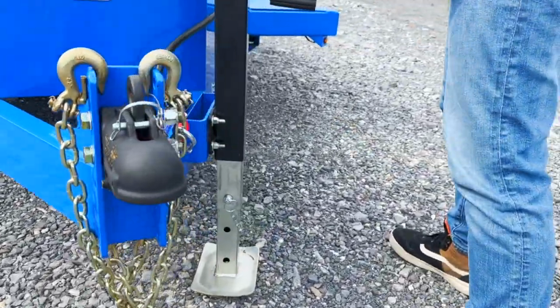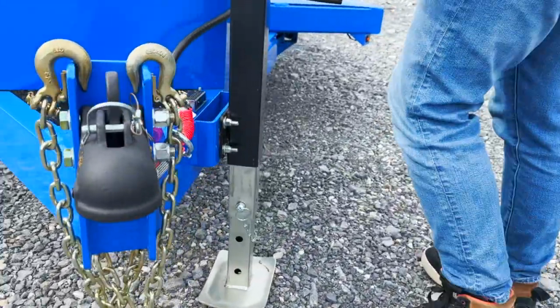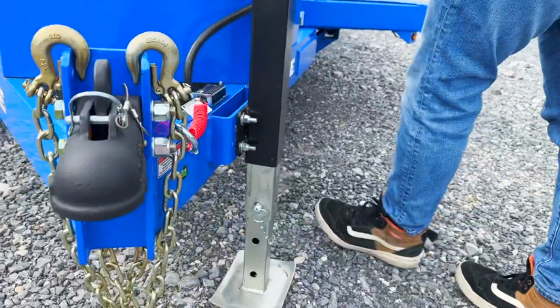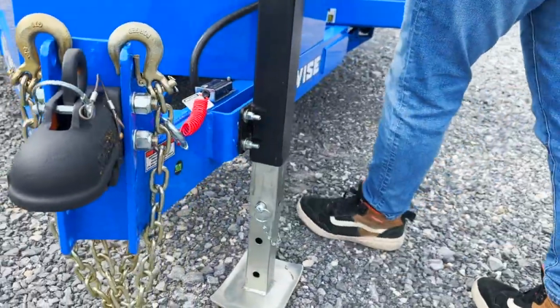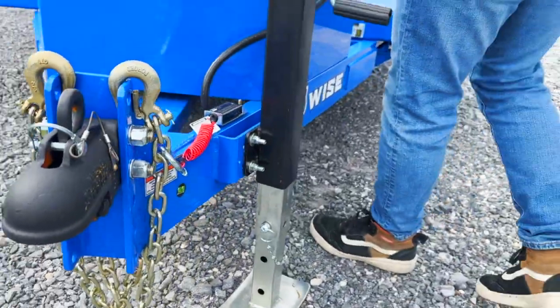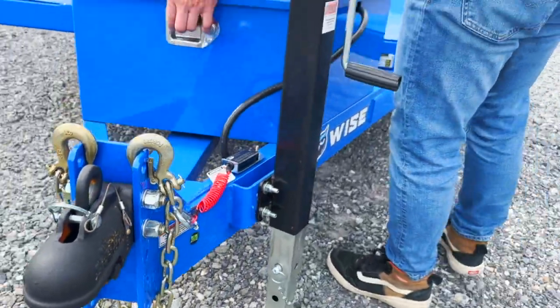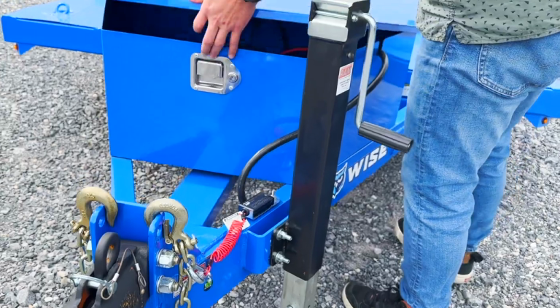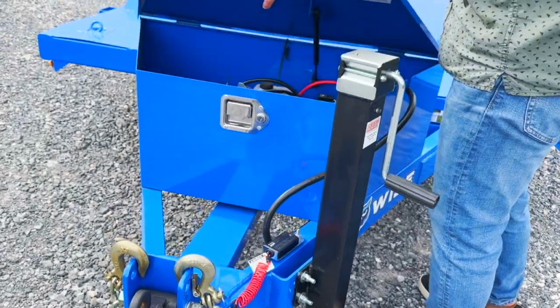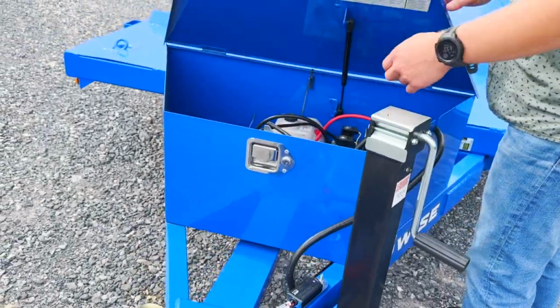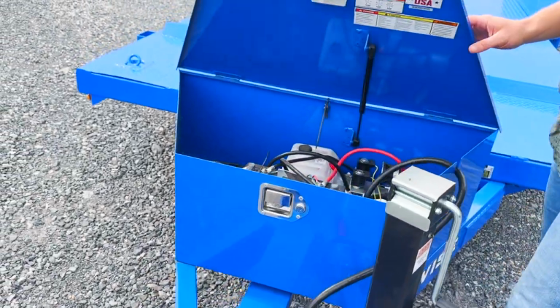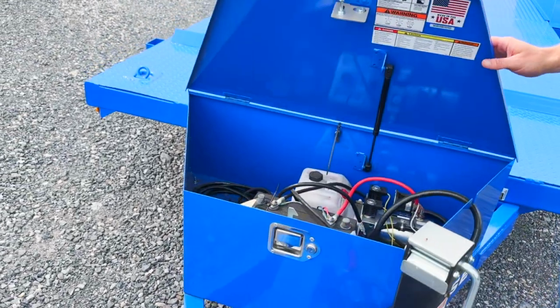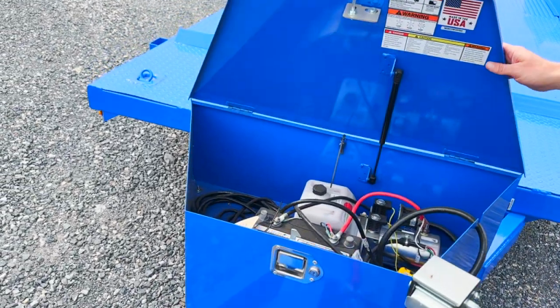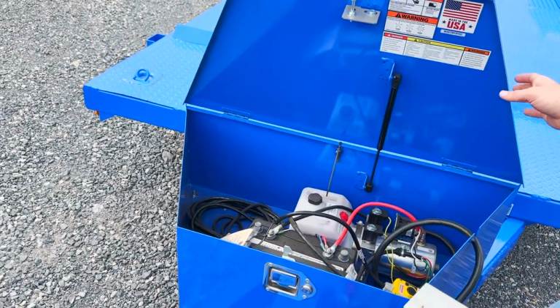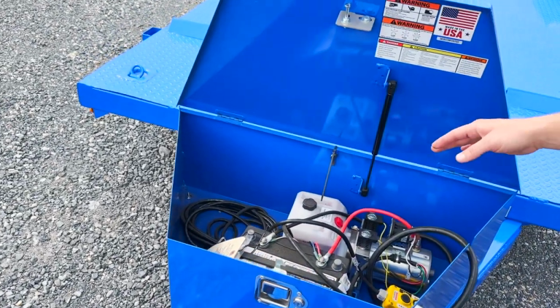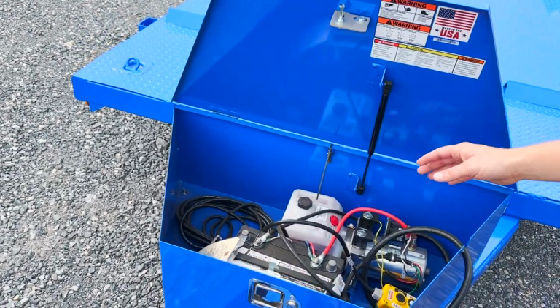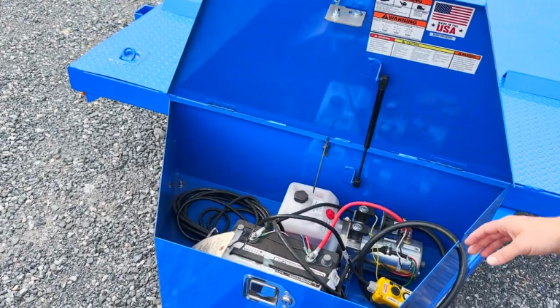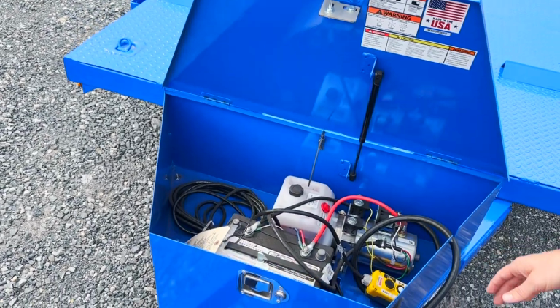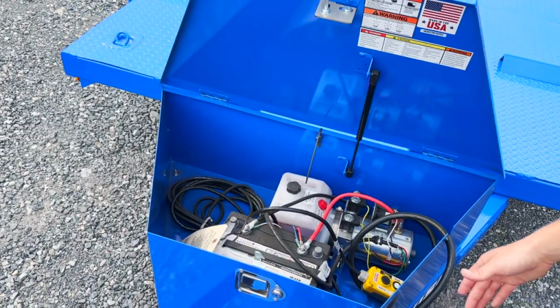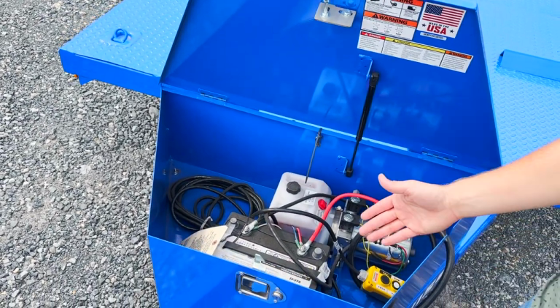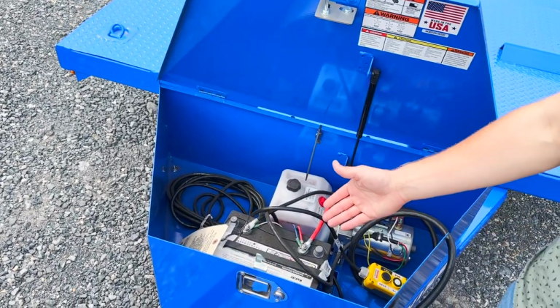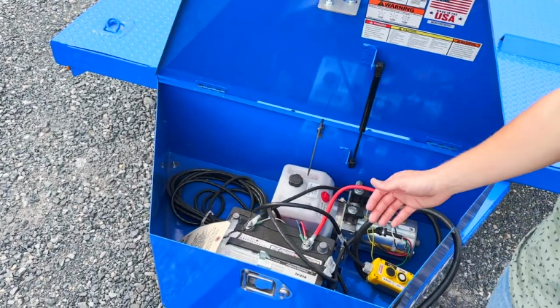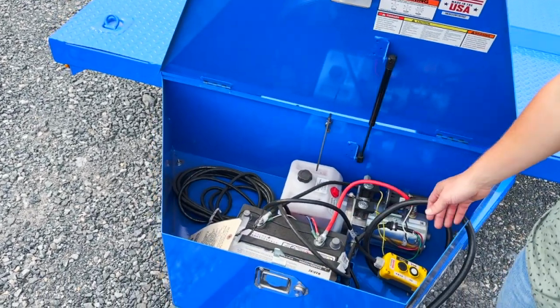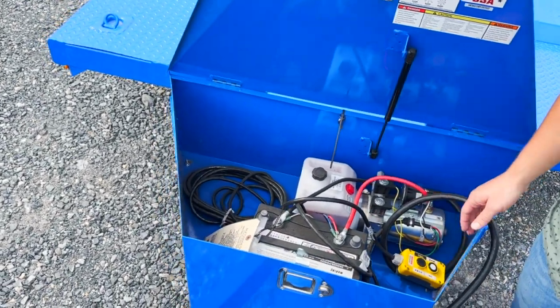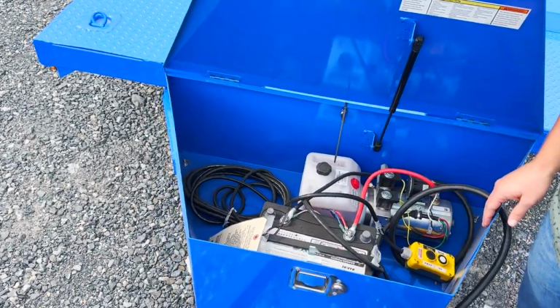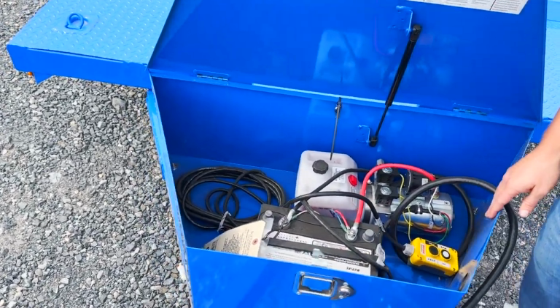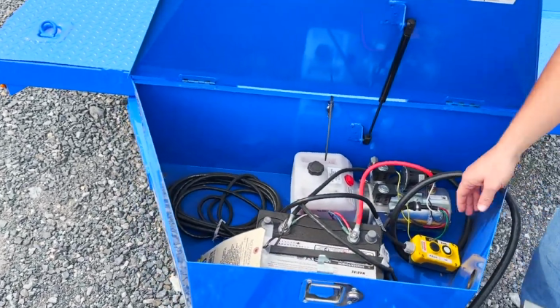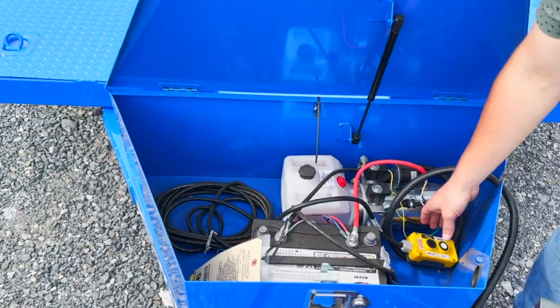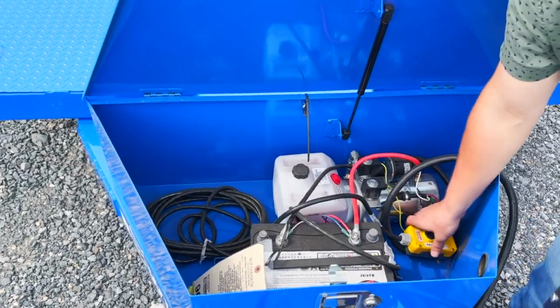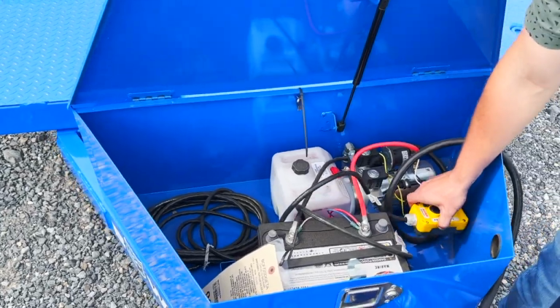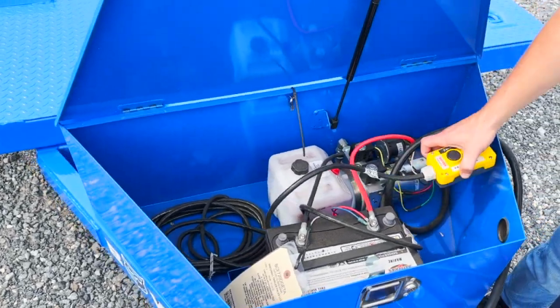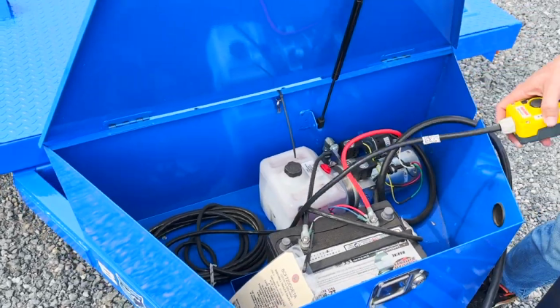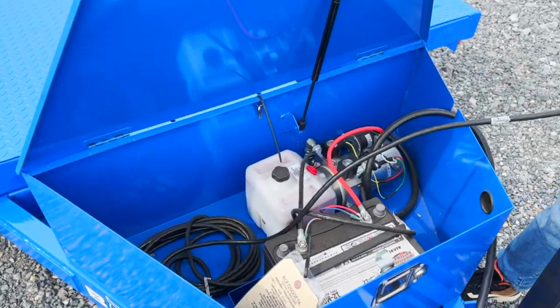It has a Bucher hydraulic pump inside the toolbox. We also have an Interstate marine grade battery.